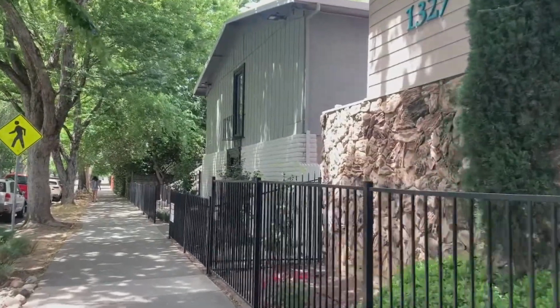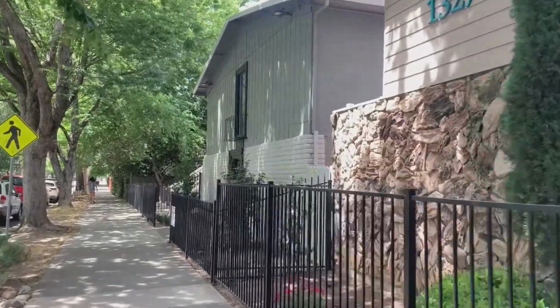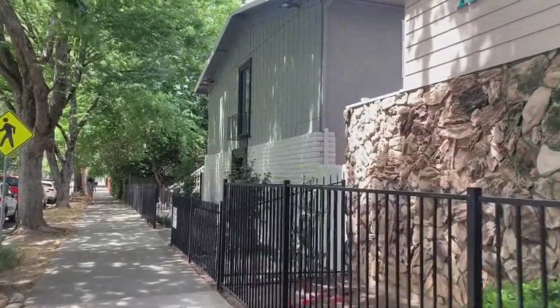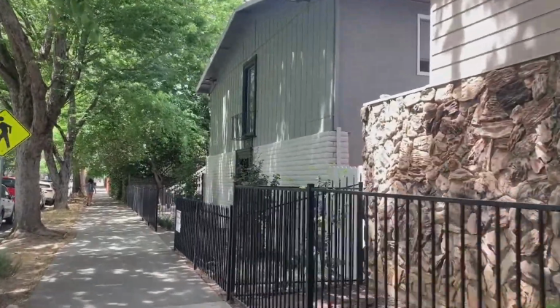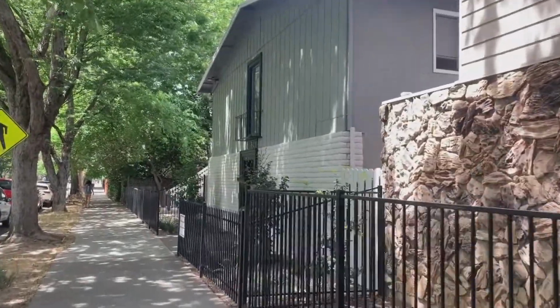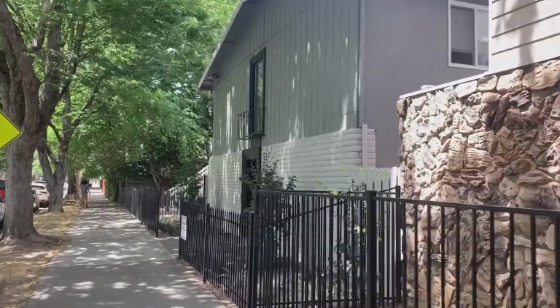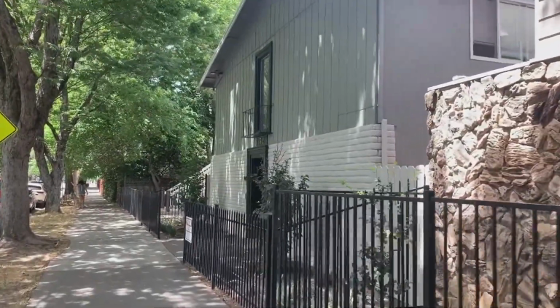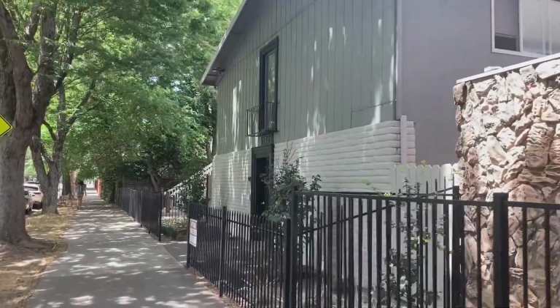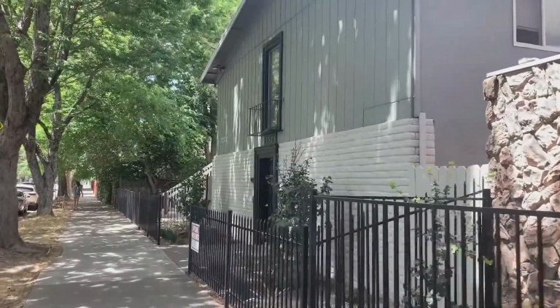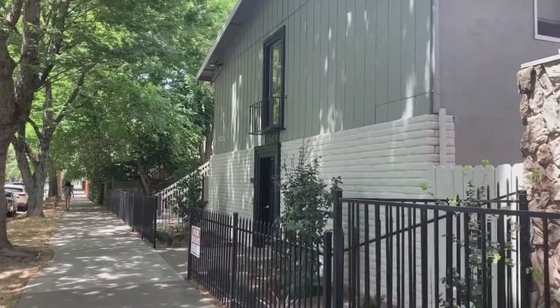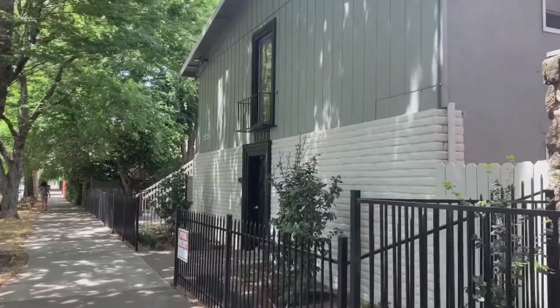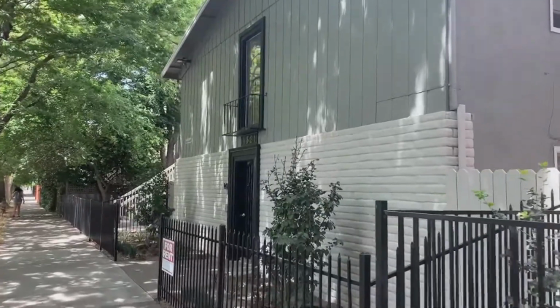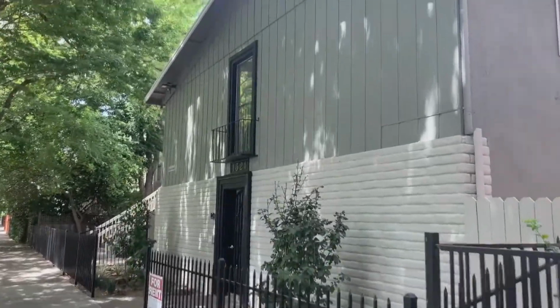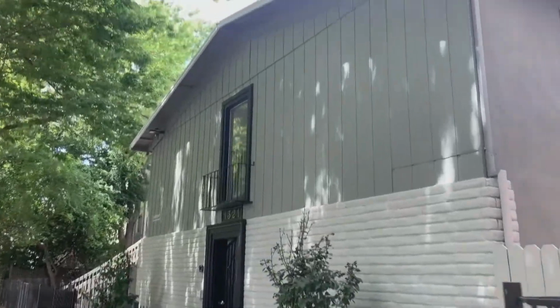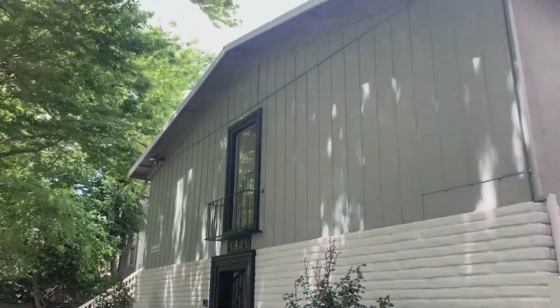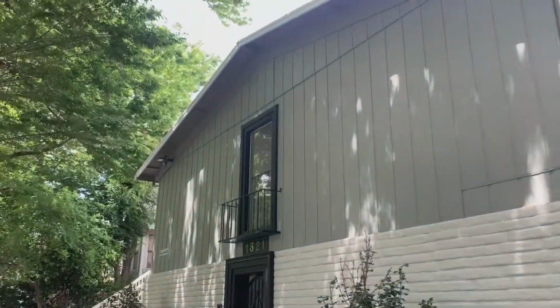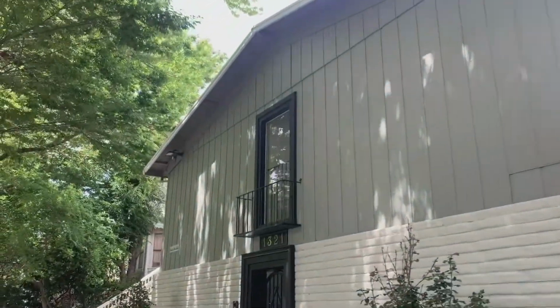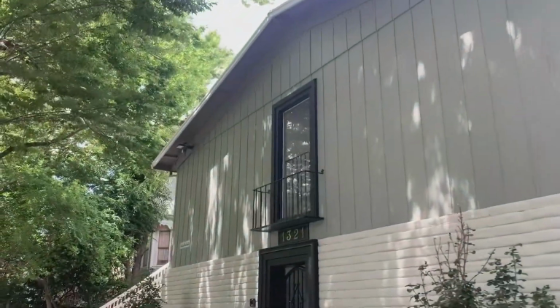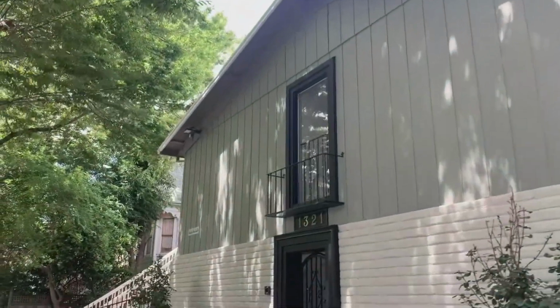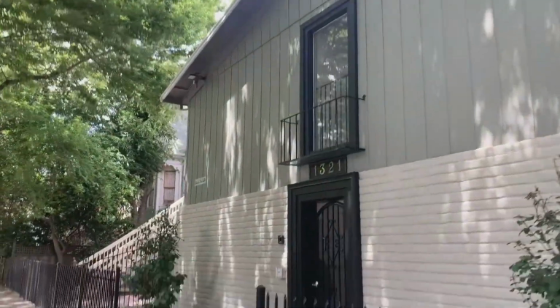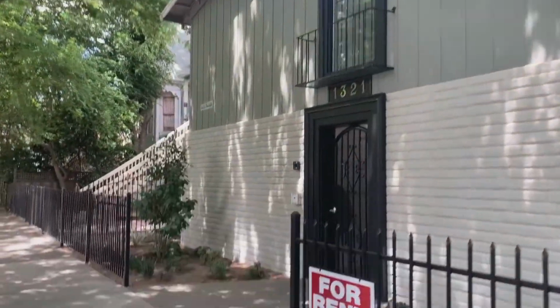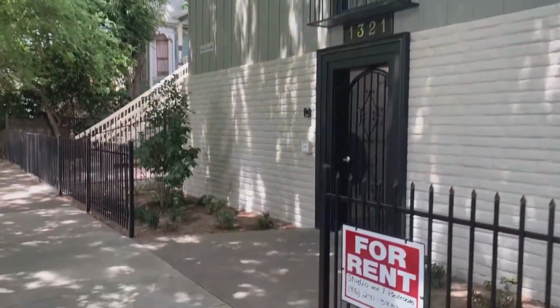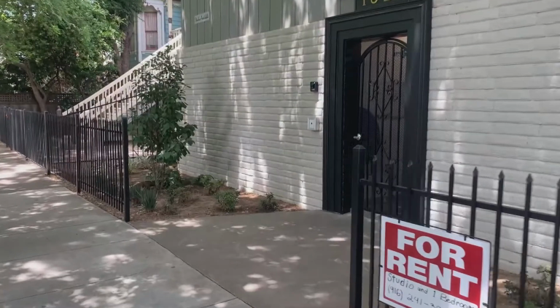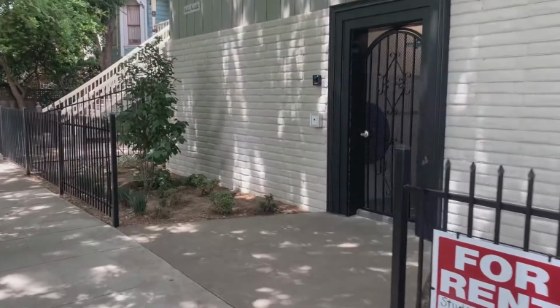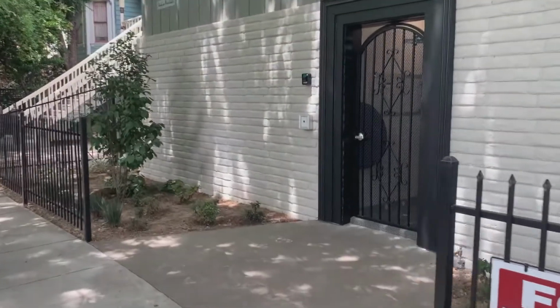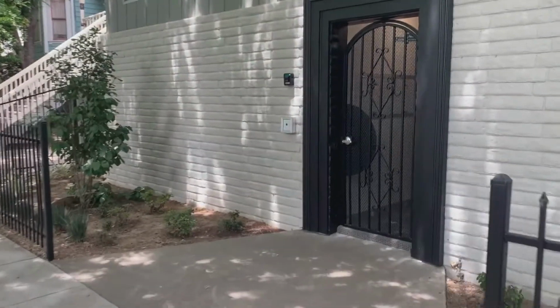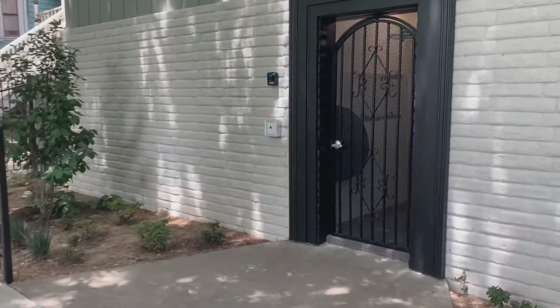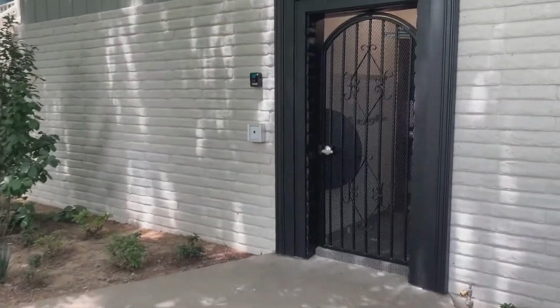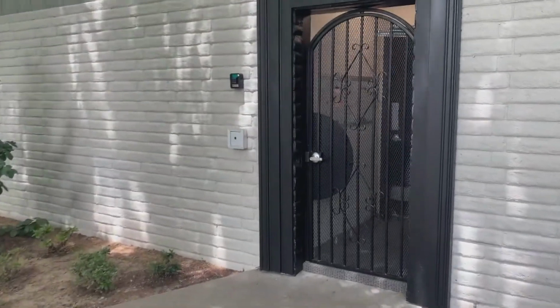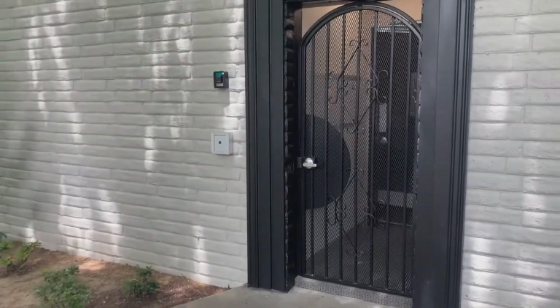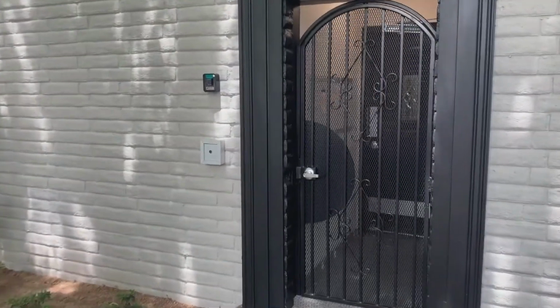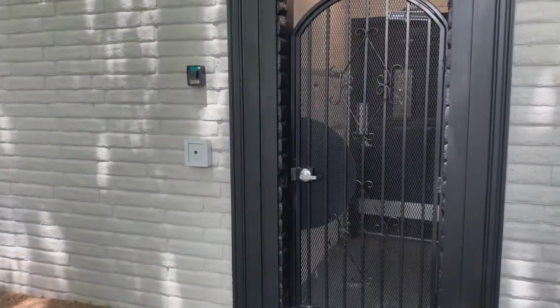This is 1321 F Street, unit number 10. This is a studio apartment and it is currently available for $1,250 per month with a move-in day of June 1st.